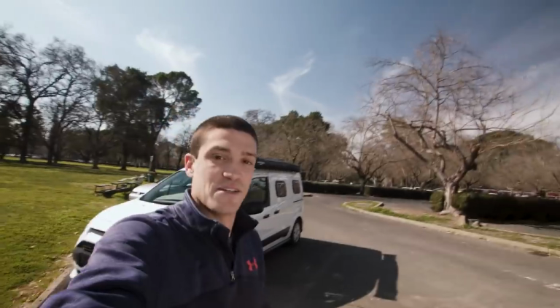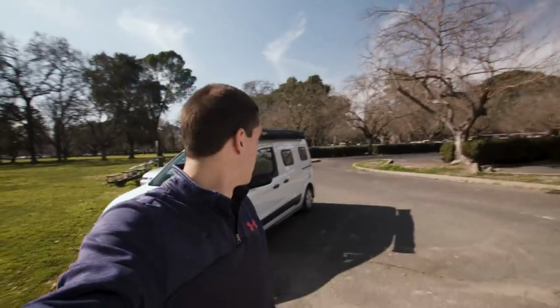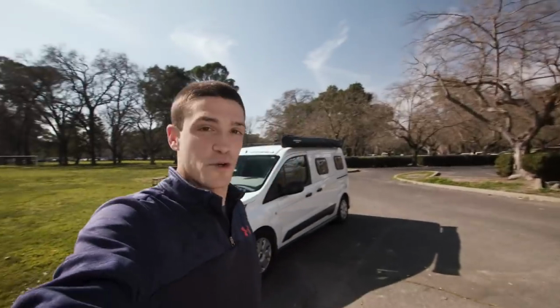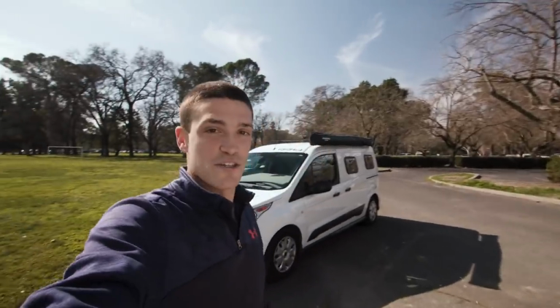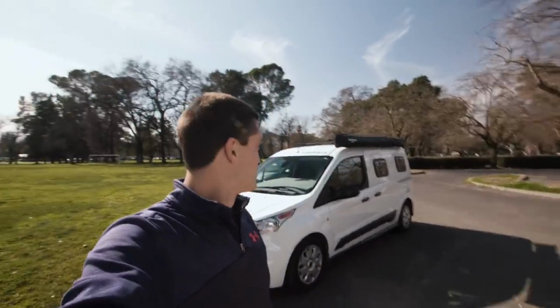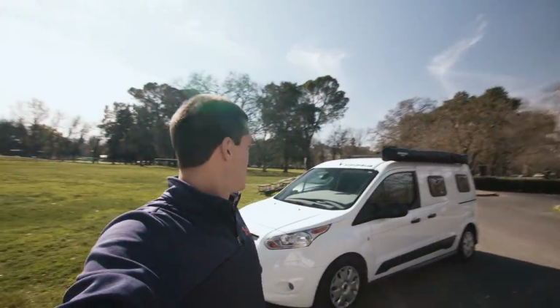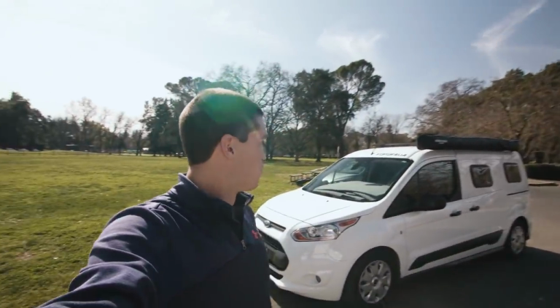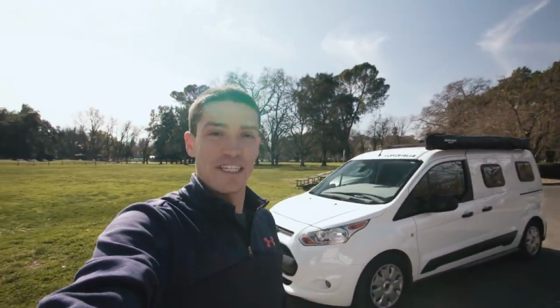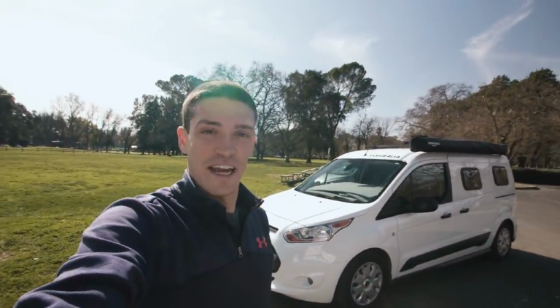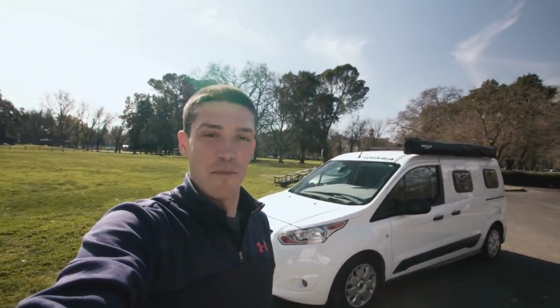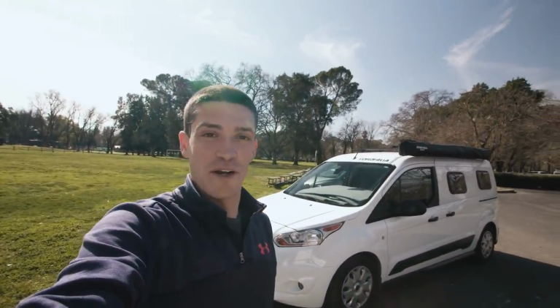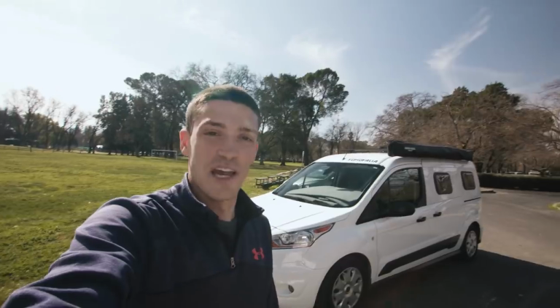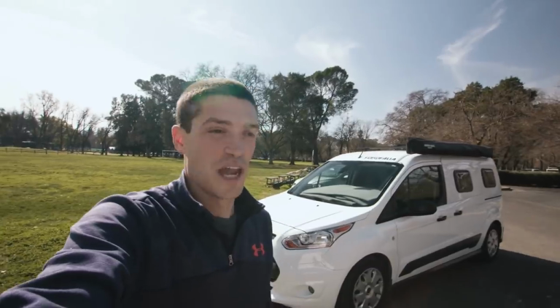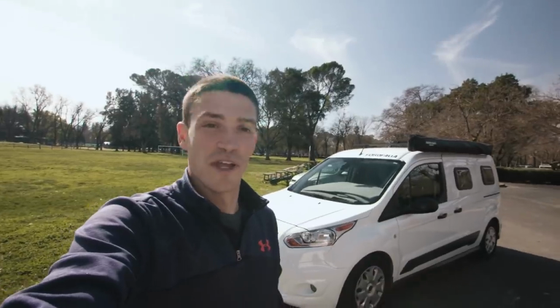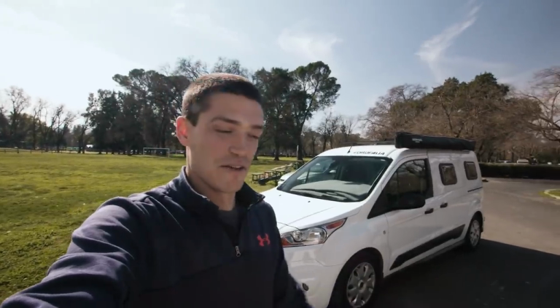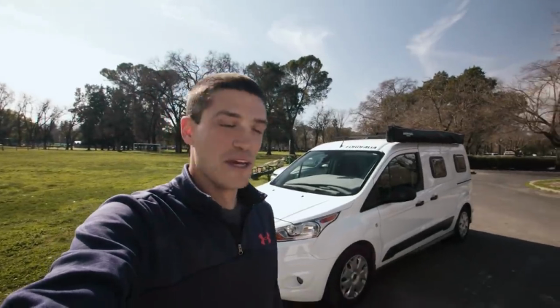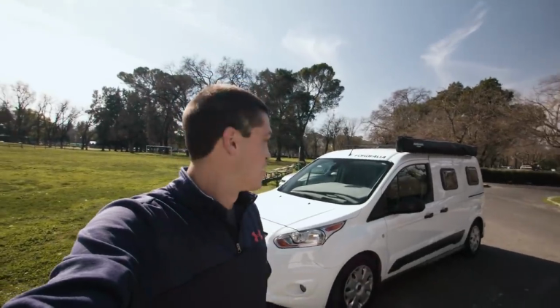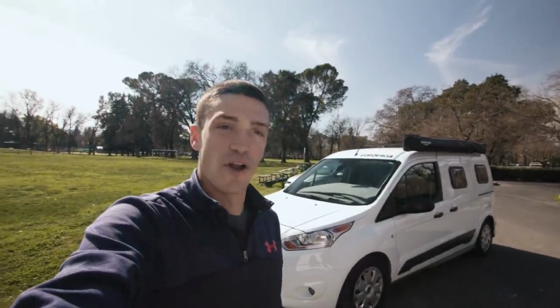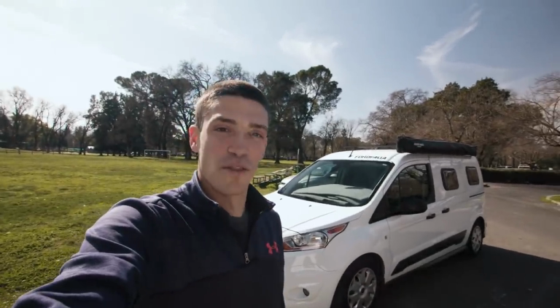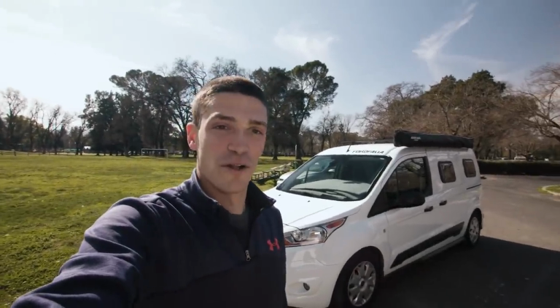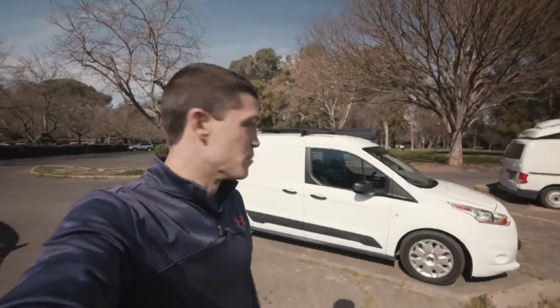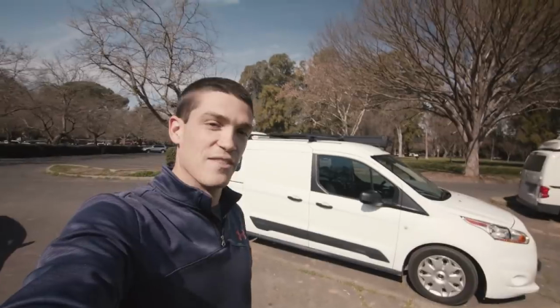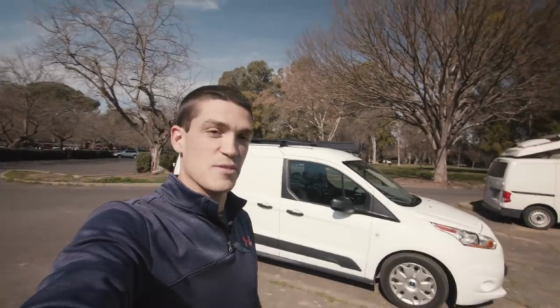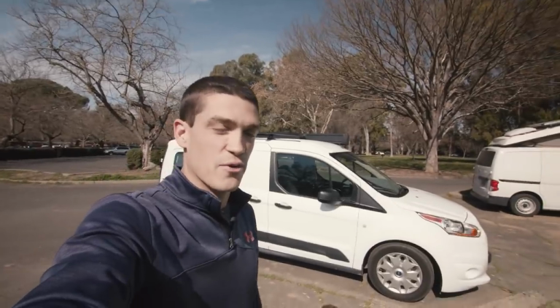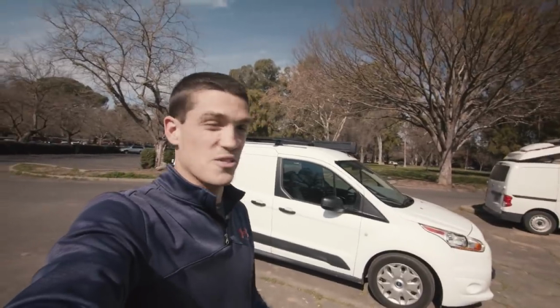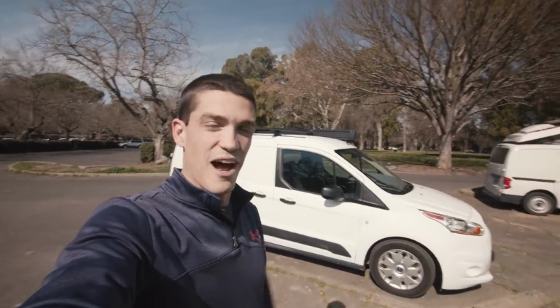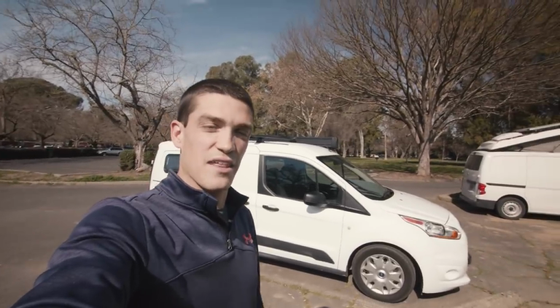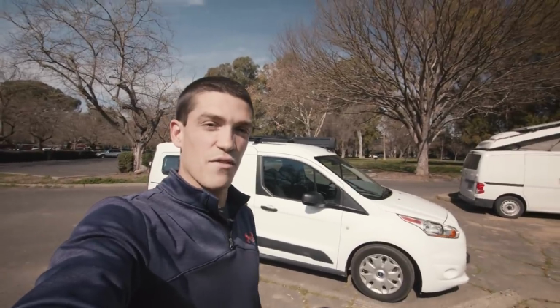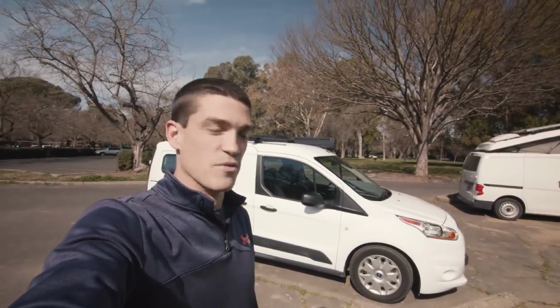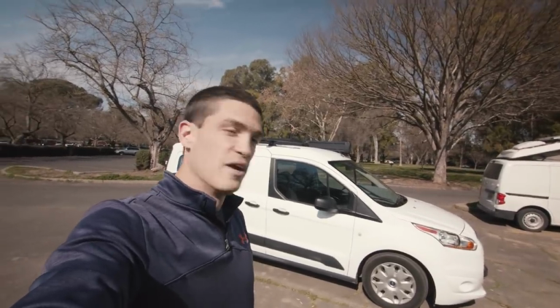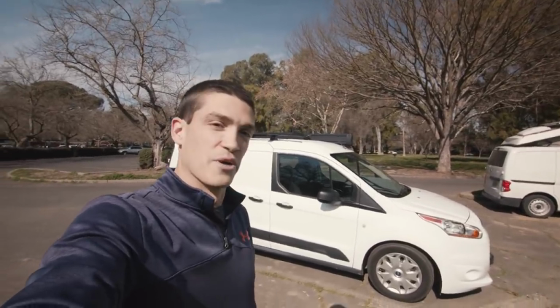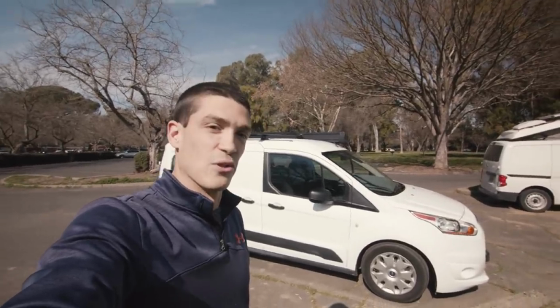I'm here with Chris and Joy's Ford Transit Connect camper van — it's a DIY camper van they reached out to me to have me show it off here on the channel. The setup inside this thing is pretty incredible, it's really not like anything I've ever seen before, so we're going to take a look.